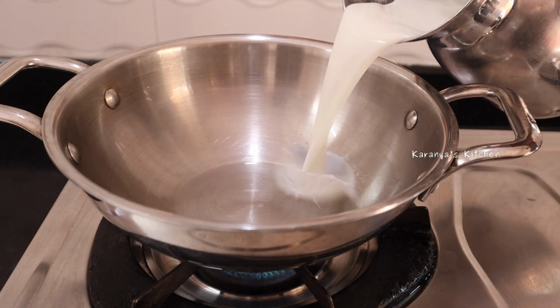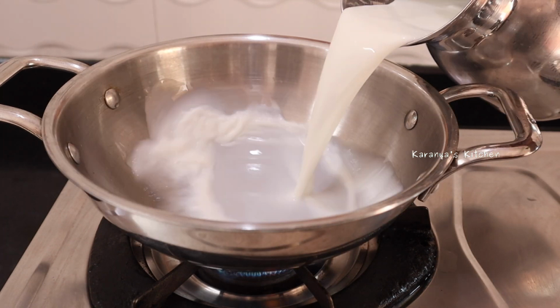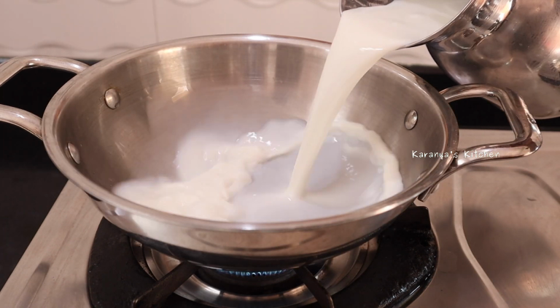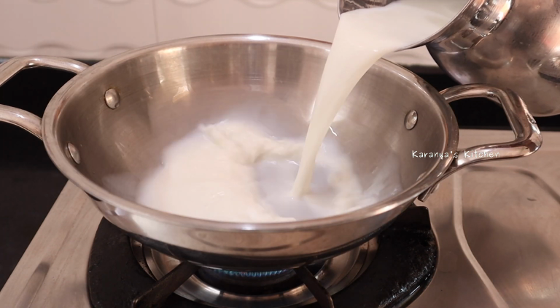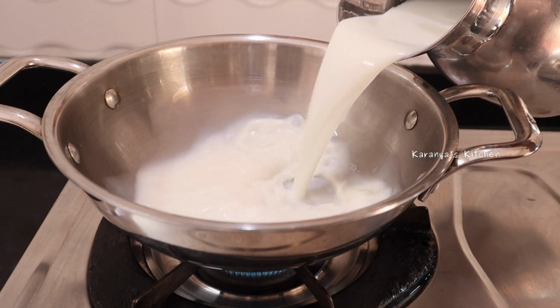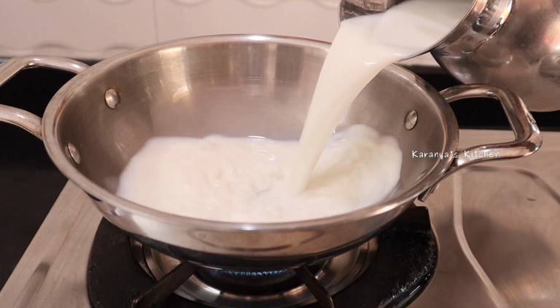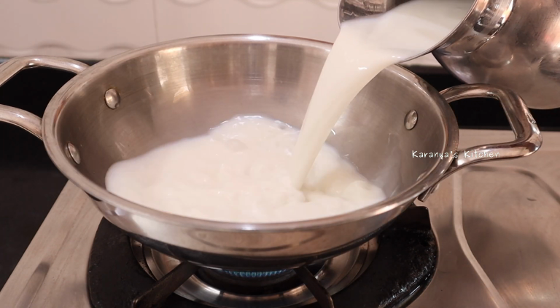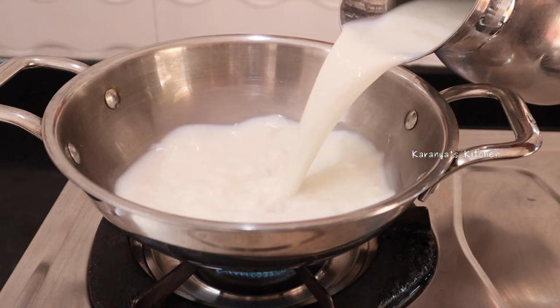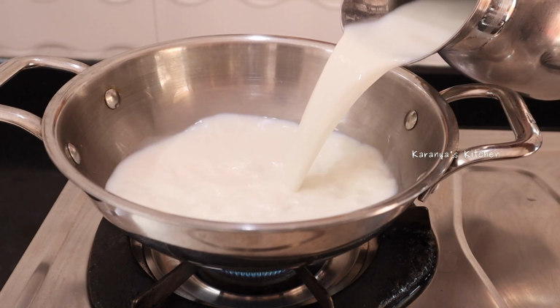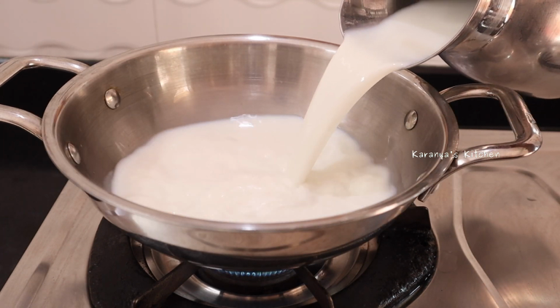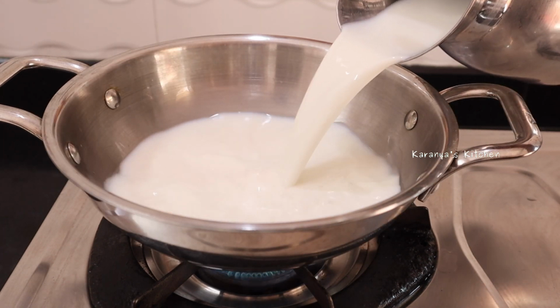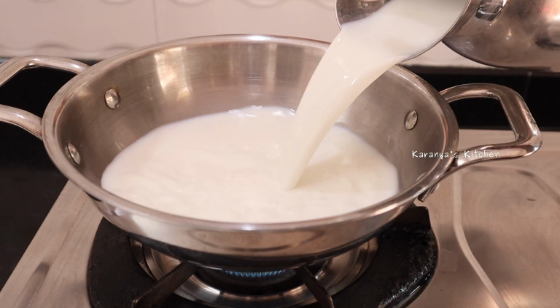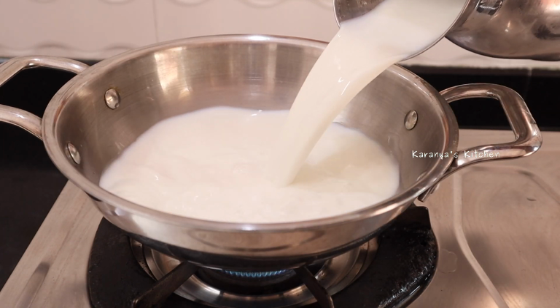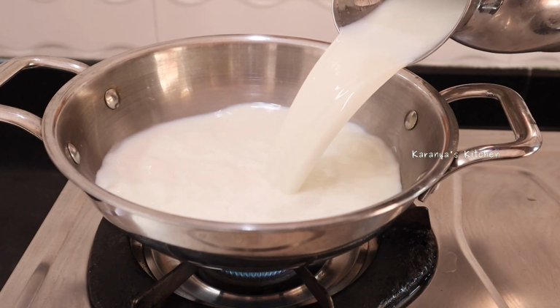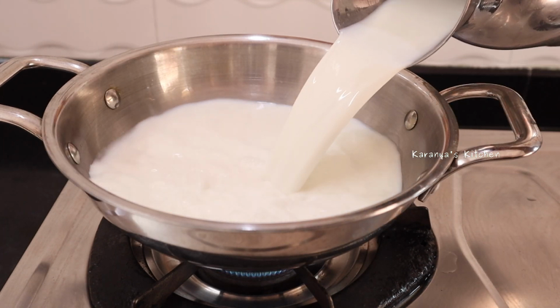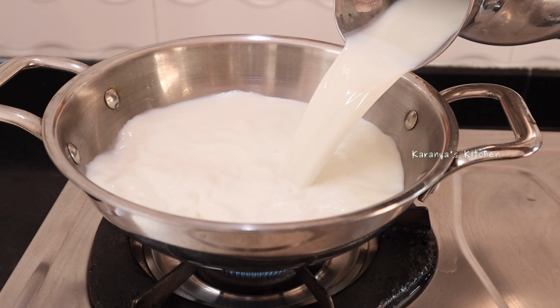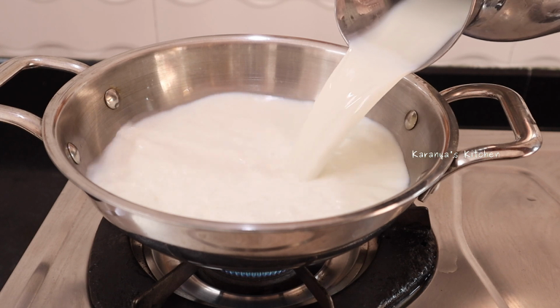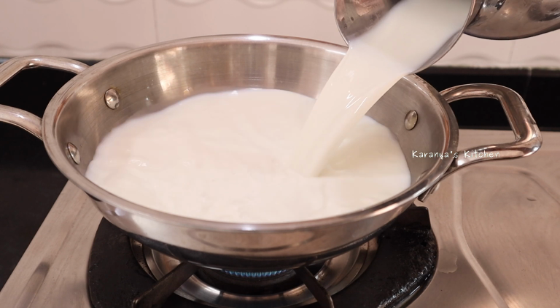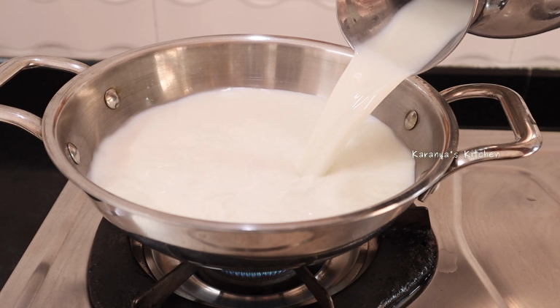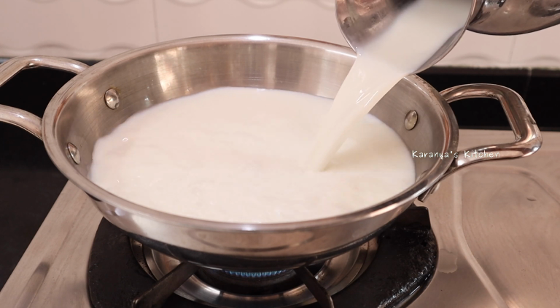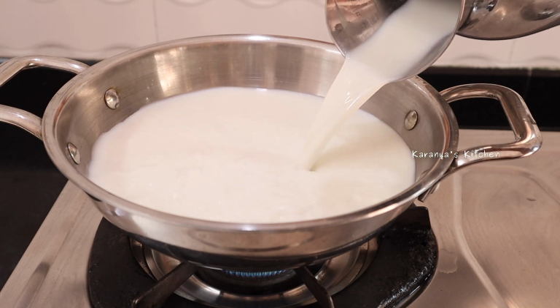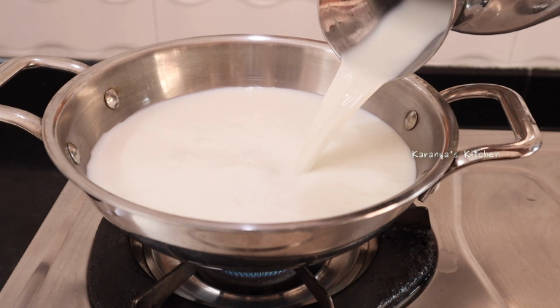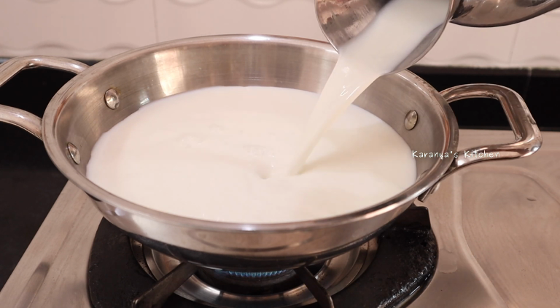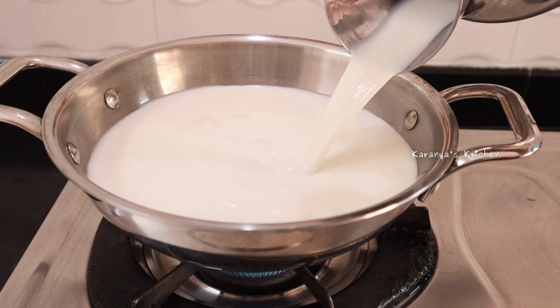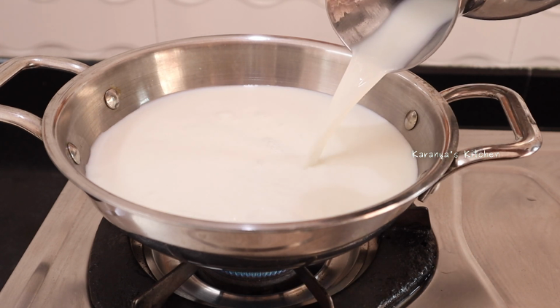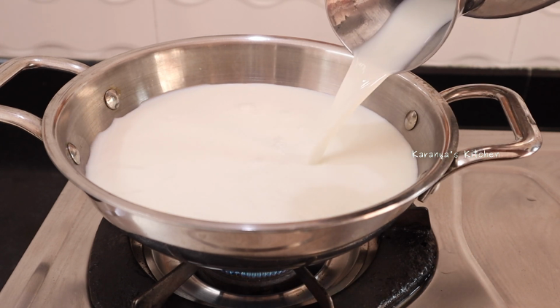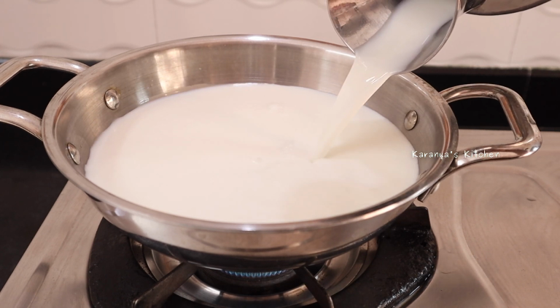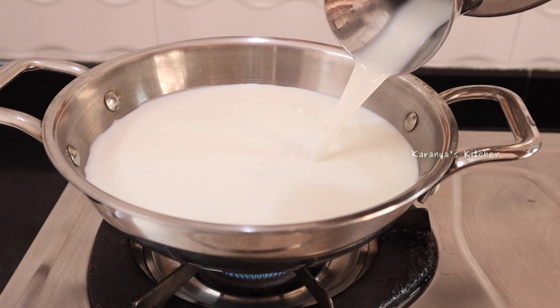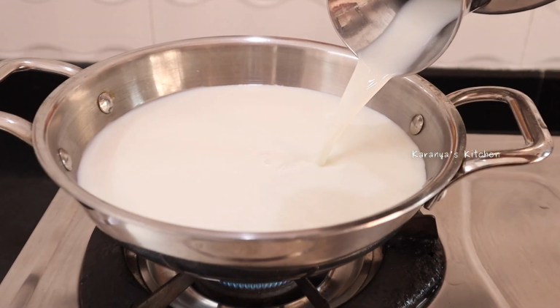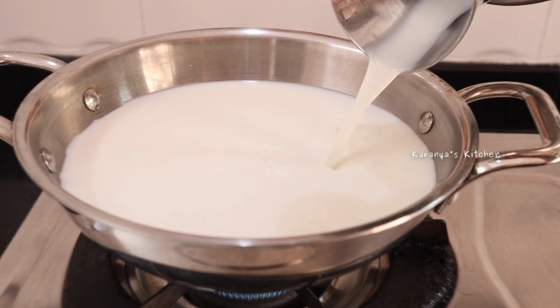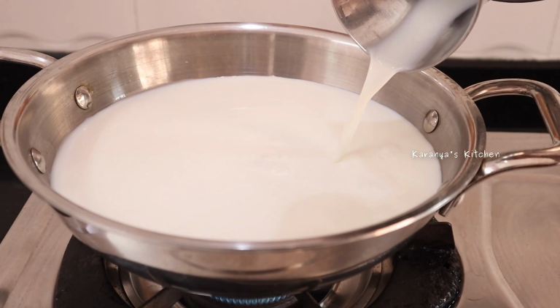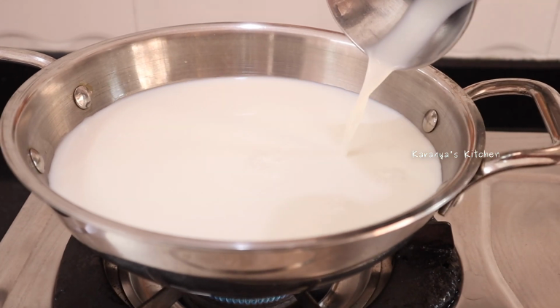I am using 1 liter of milk. If you have done that, you will have to reduce it to half a liter.